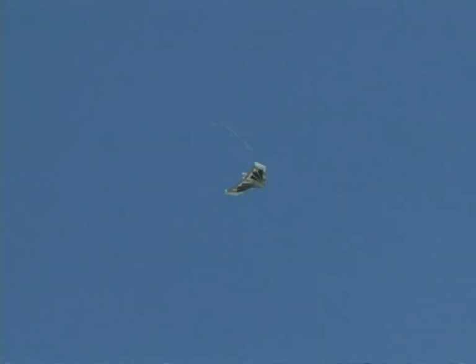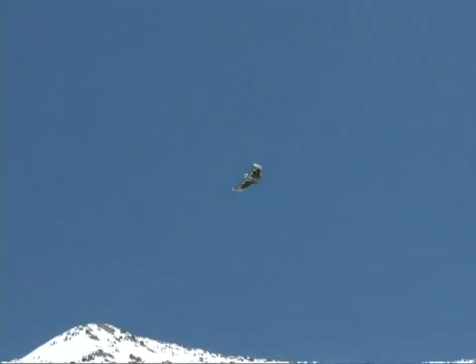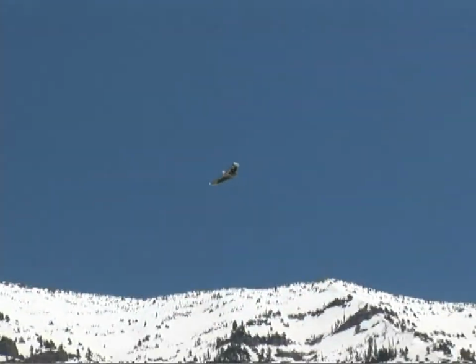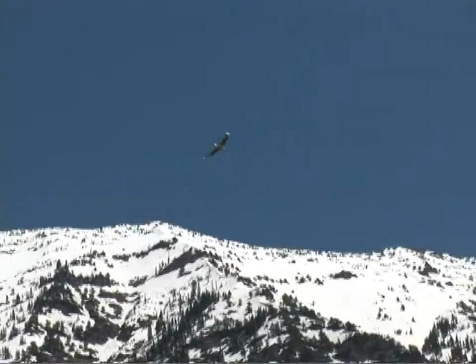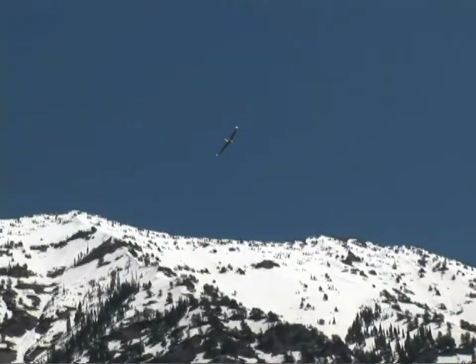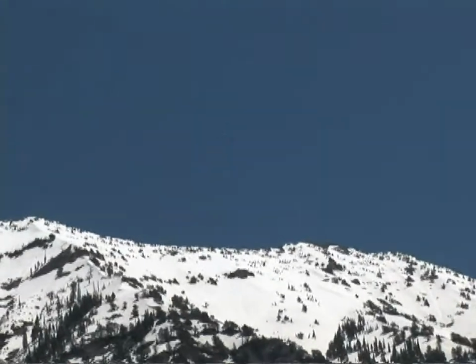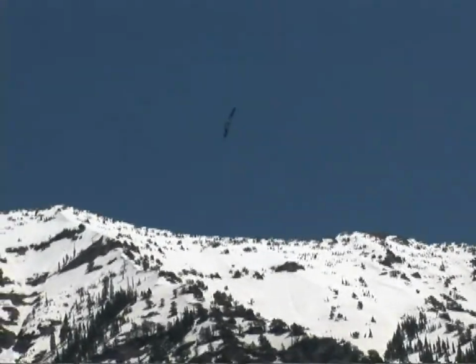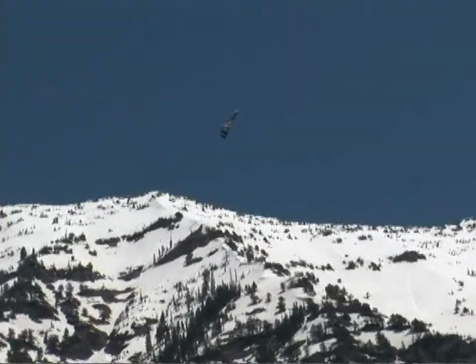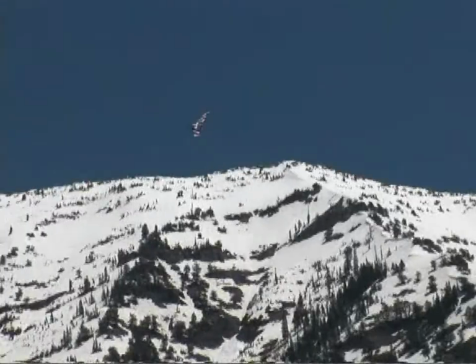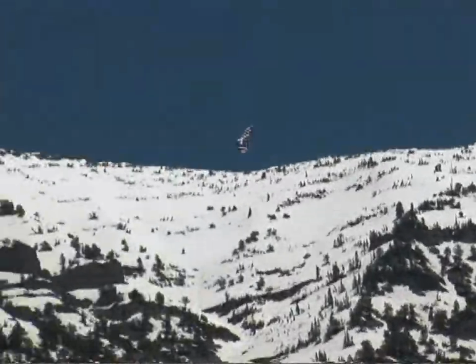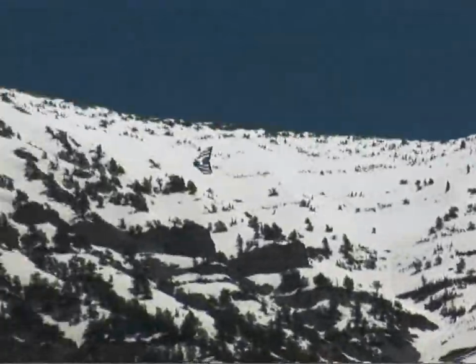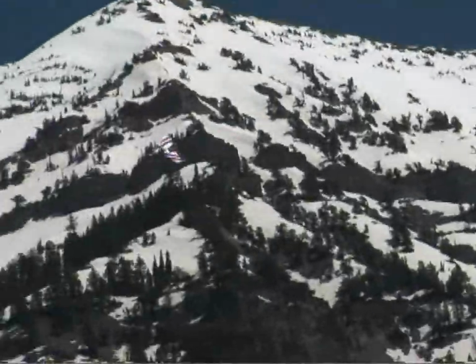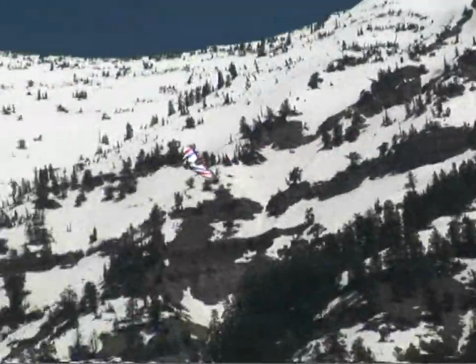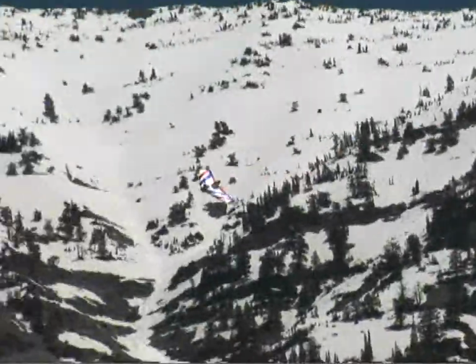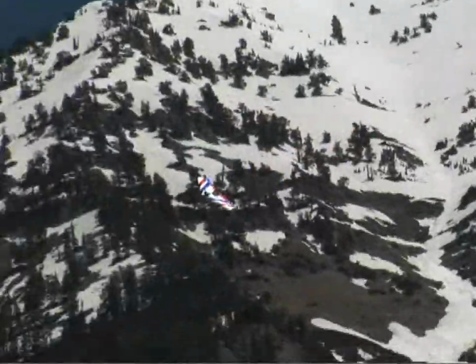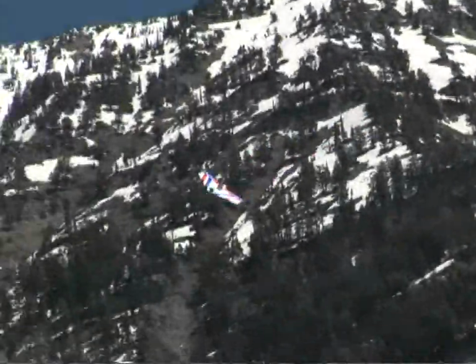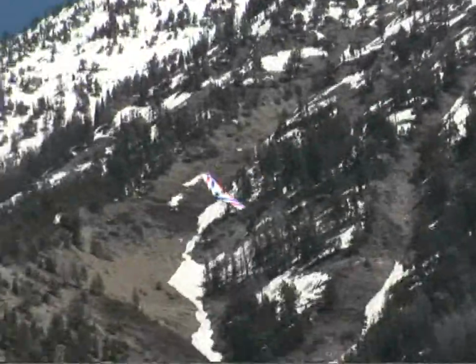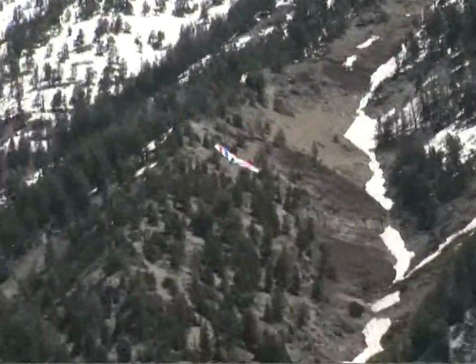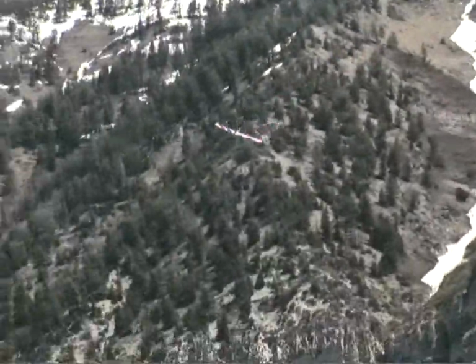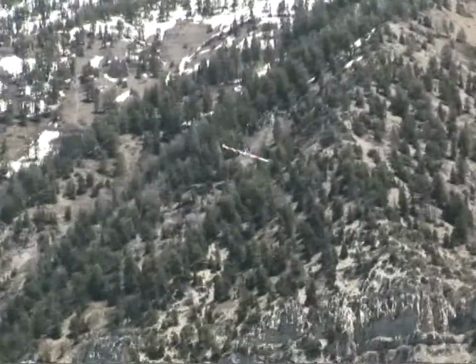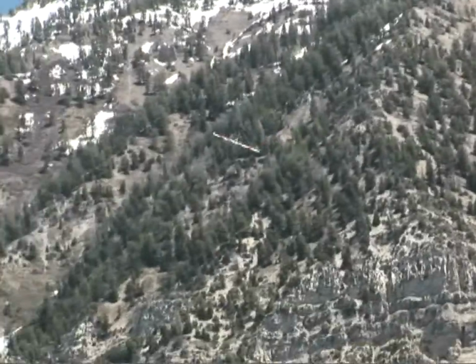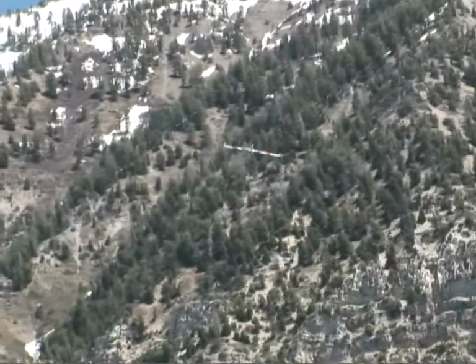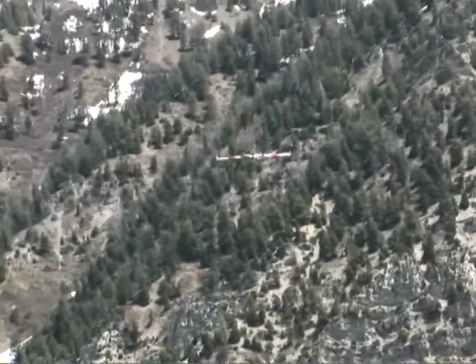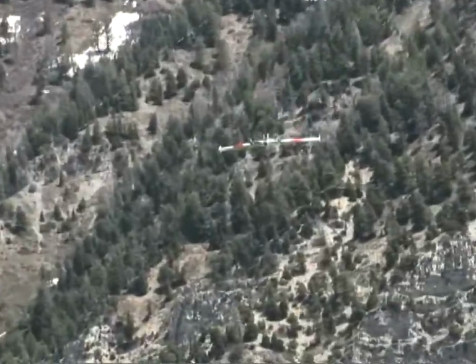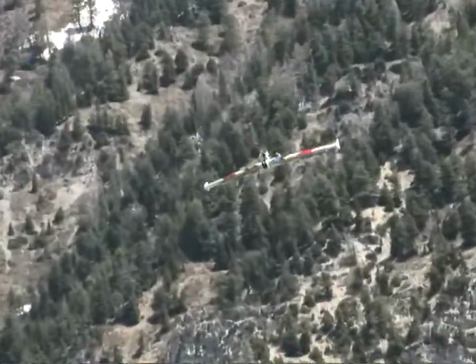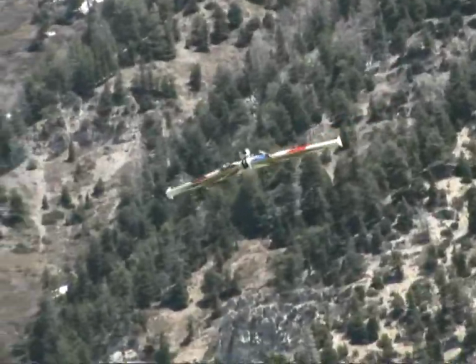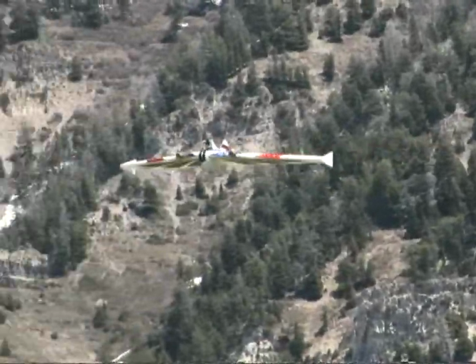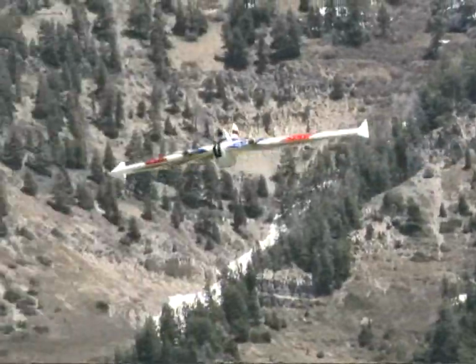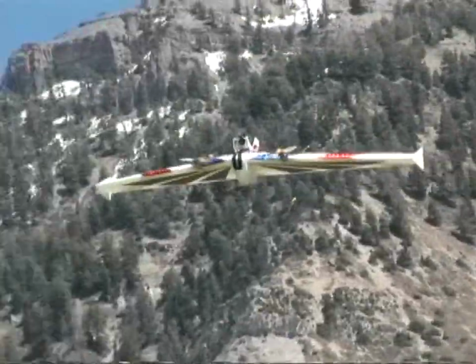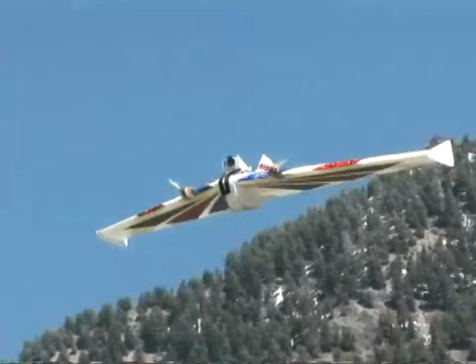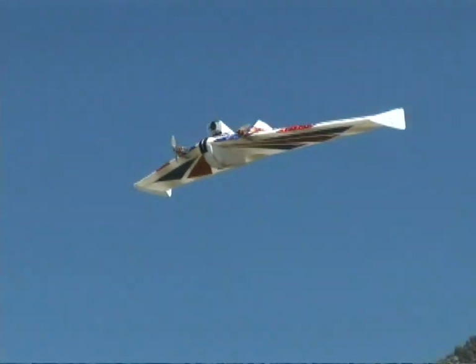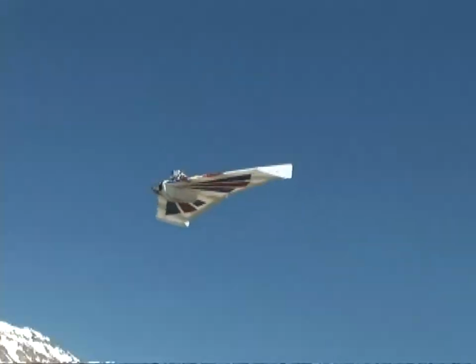It's getting a little bit of bump up there. Pretty turbulent actually, coming up off the faces of the mountain here. Gliding through.